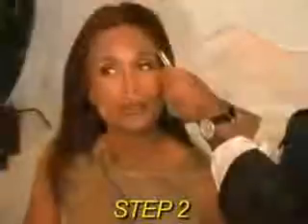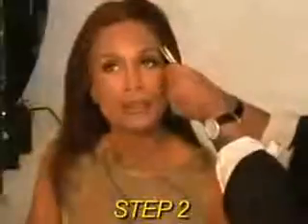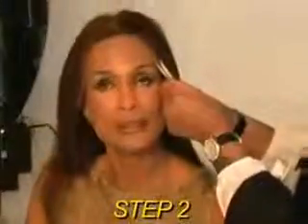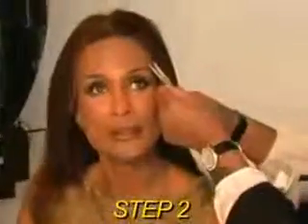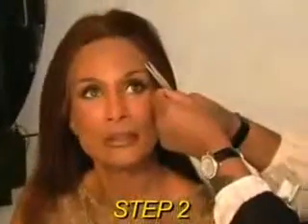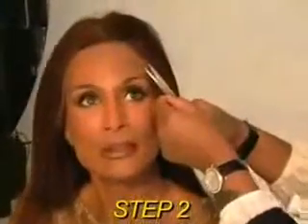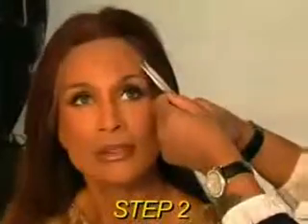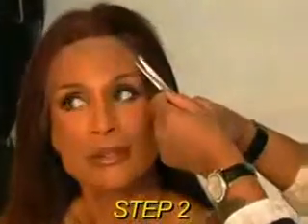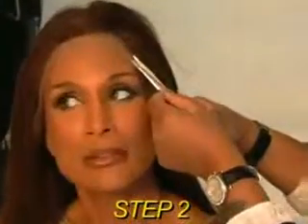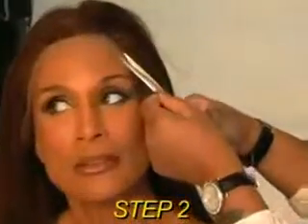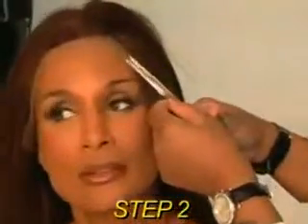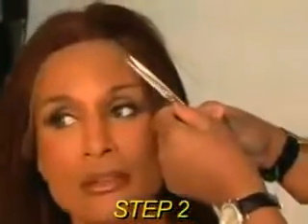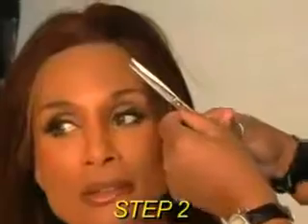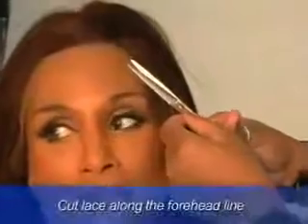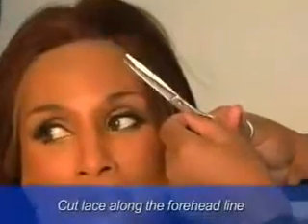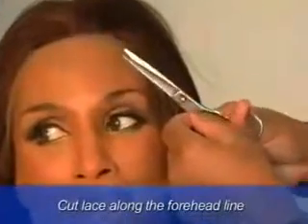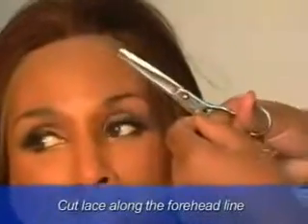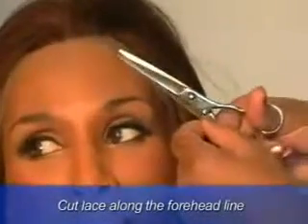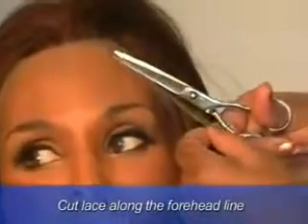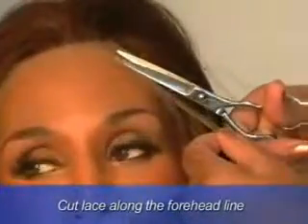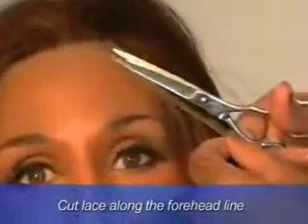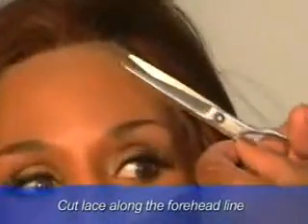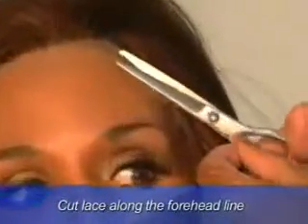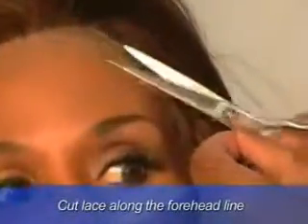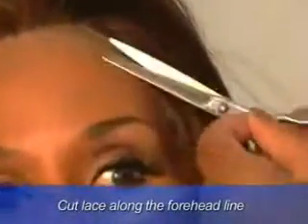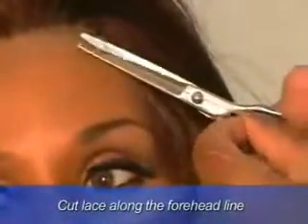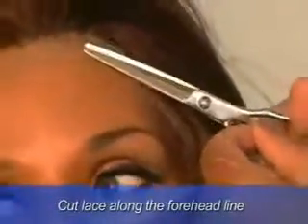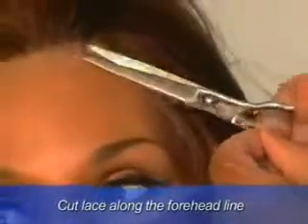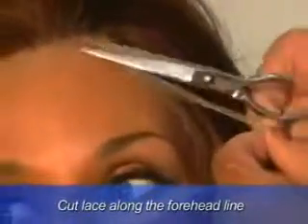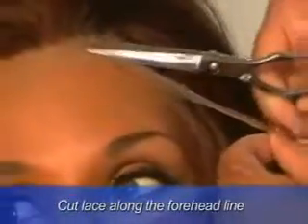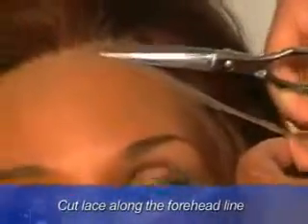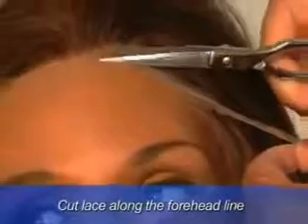Step 2. After your wig has been aligned correctly, start cutting the lace along the forehead line.